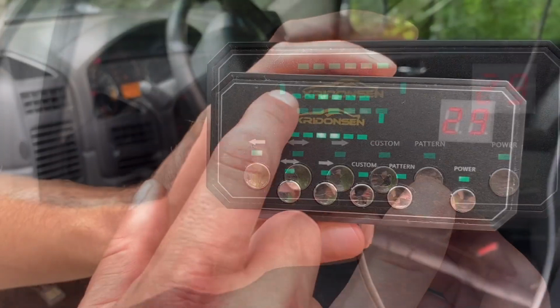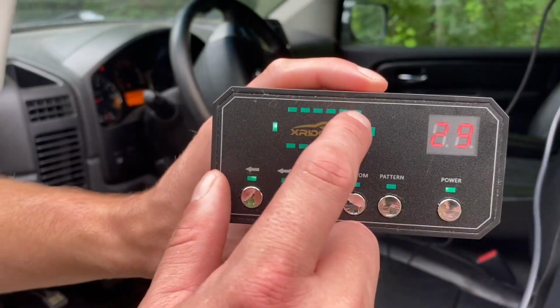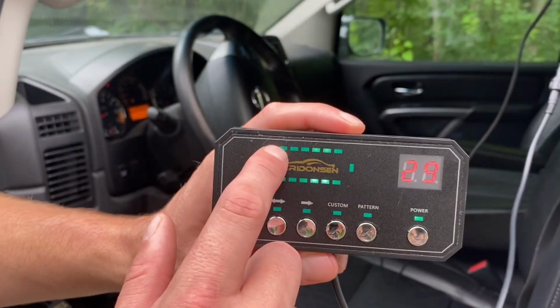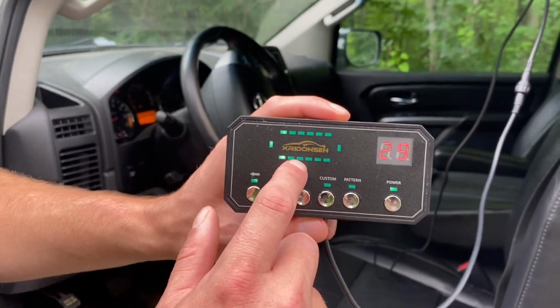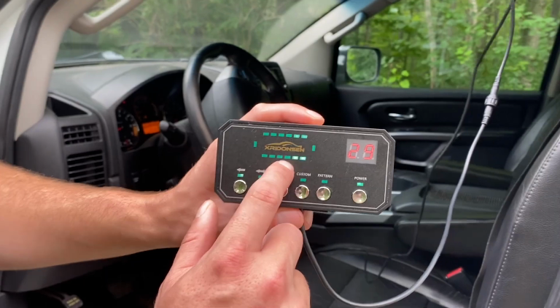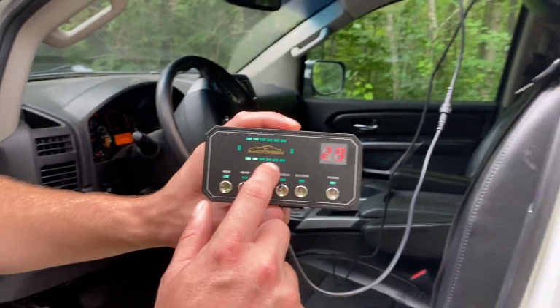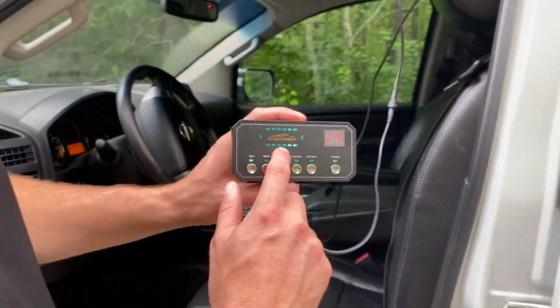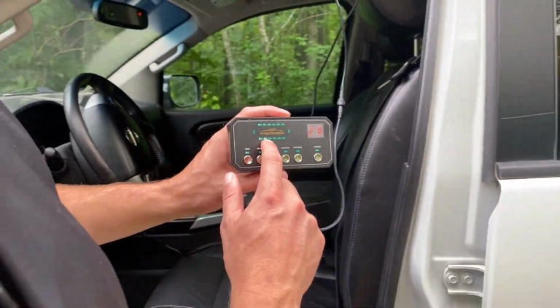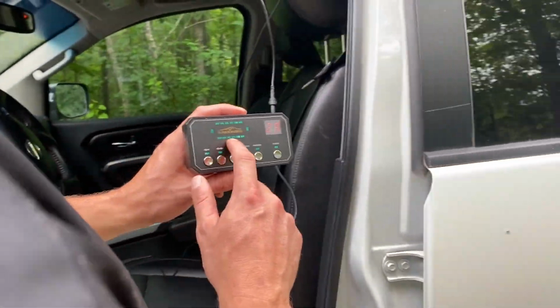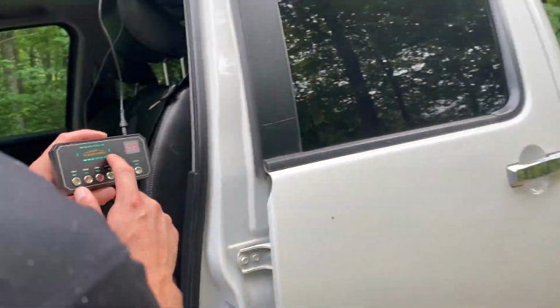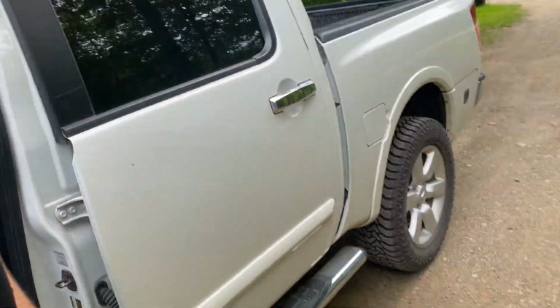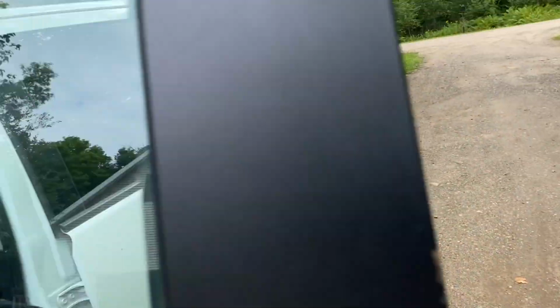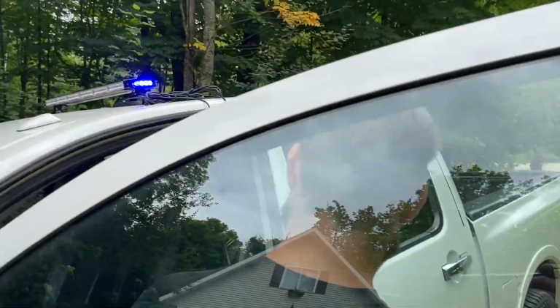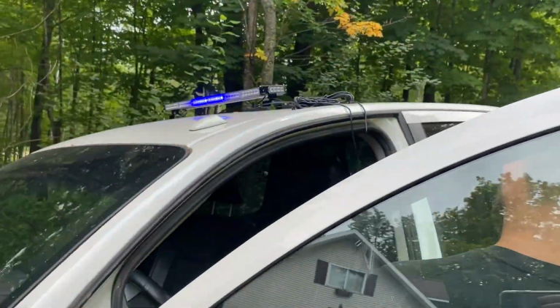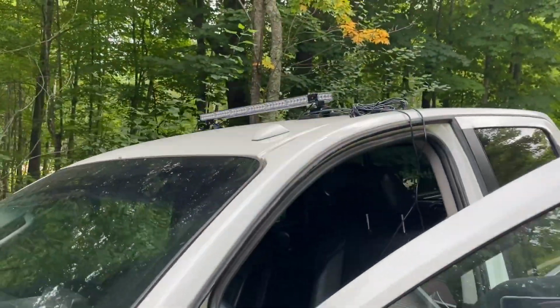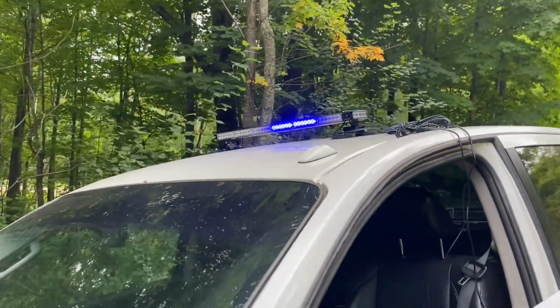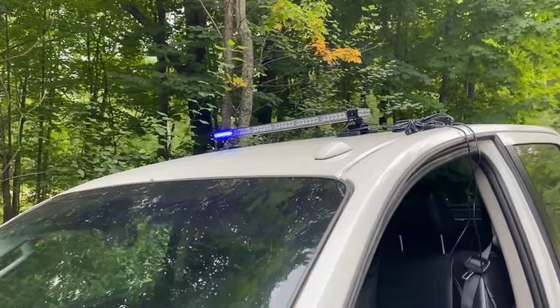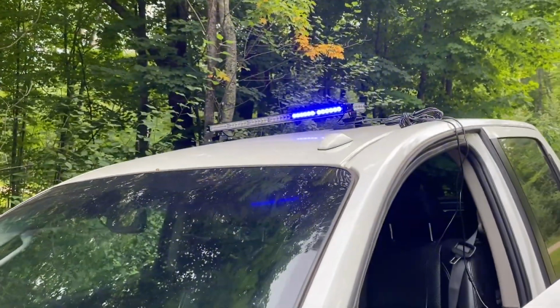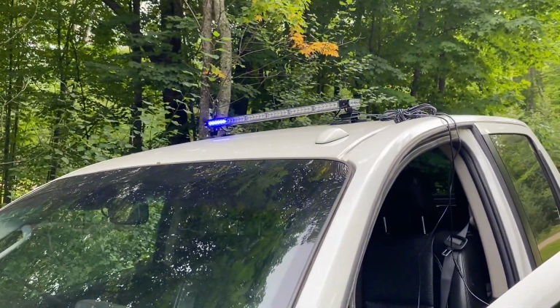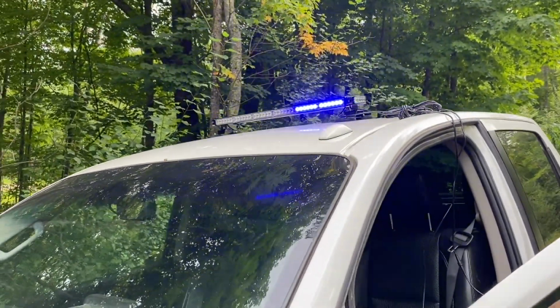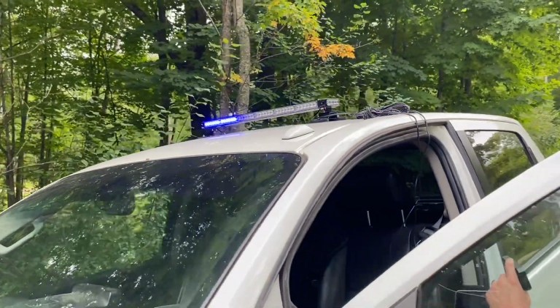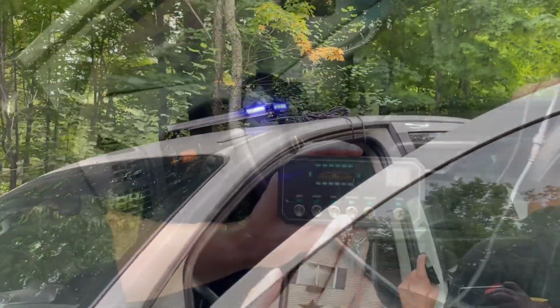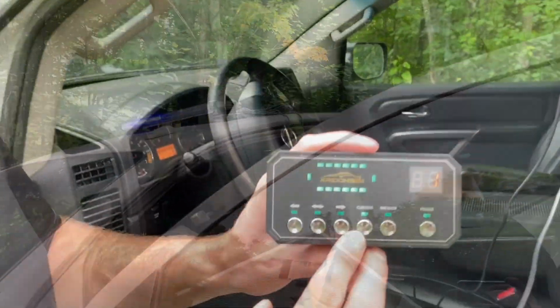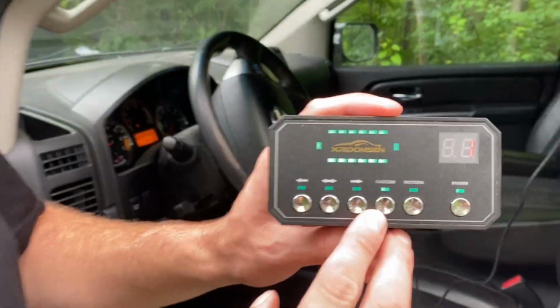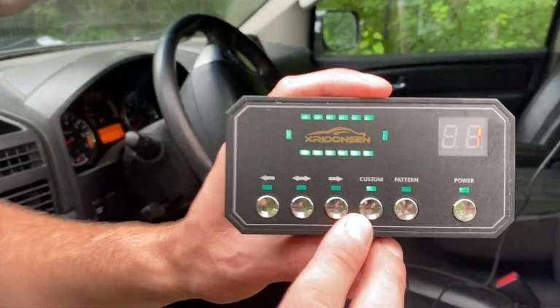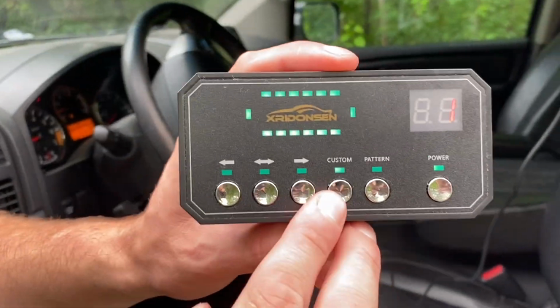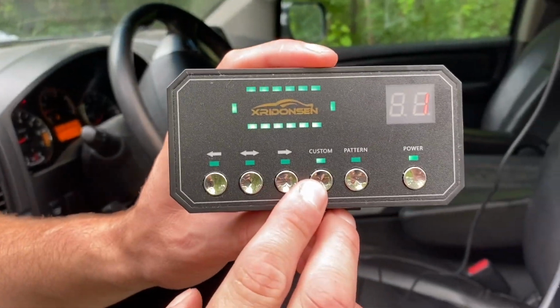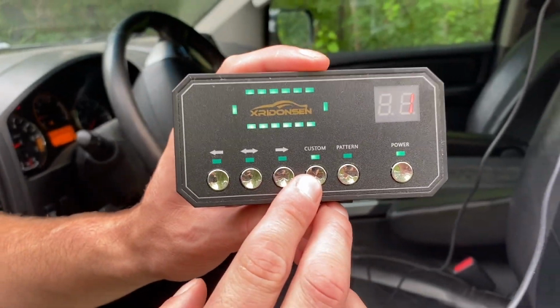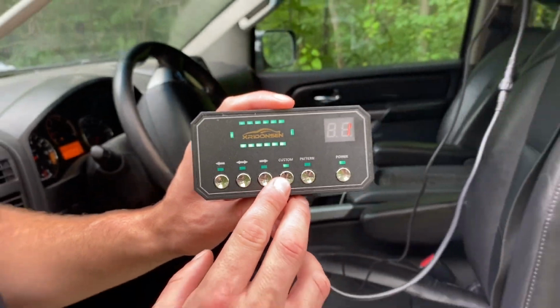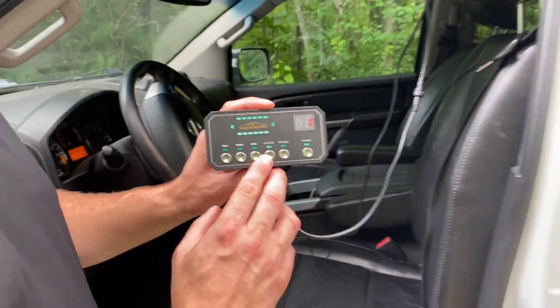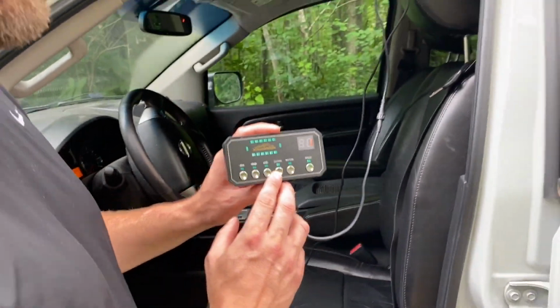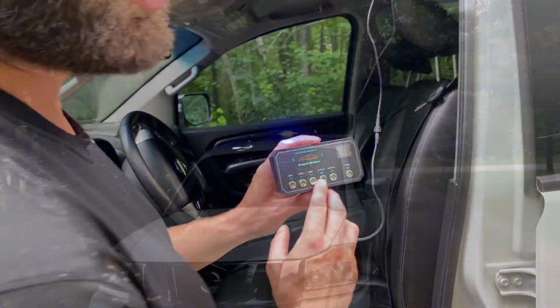It simulates what's actually going on on the light bar up there, right here on the control unit as well. You also have the option of doing a custom pattern if that is something that you choose.